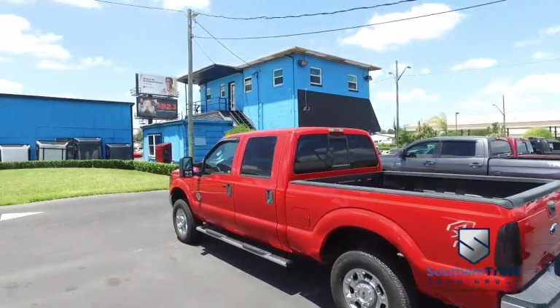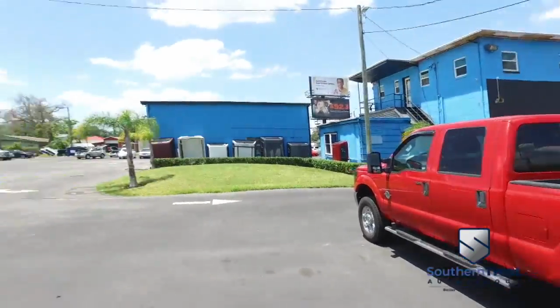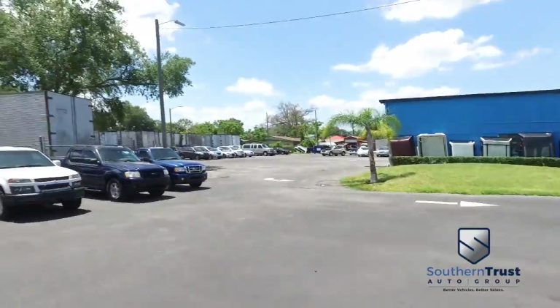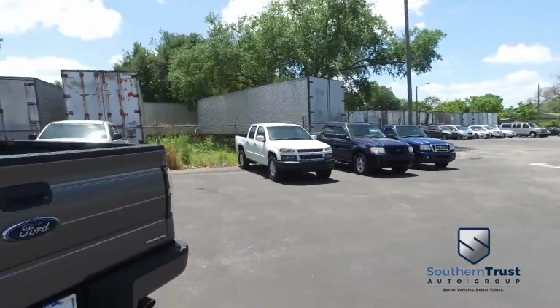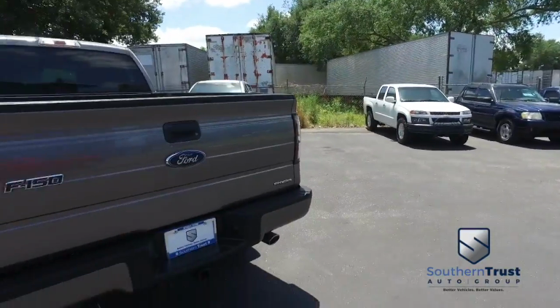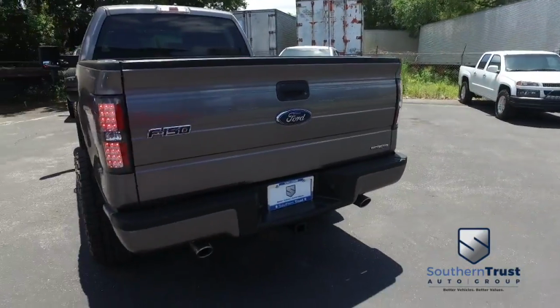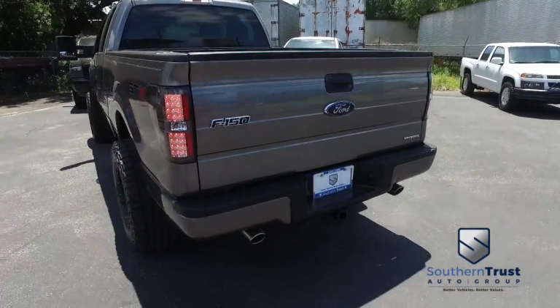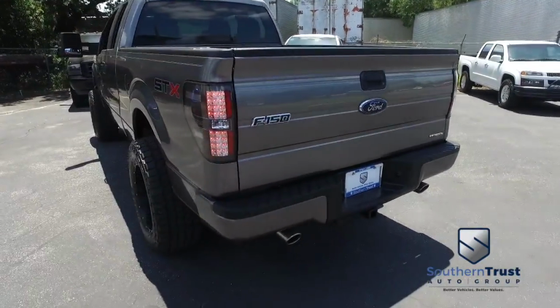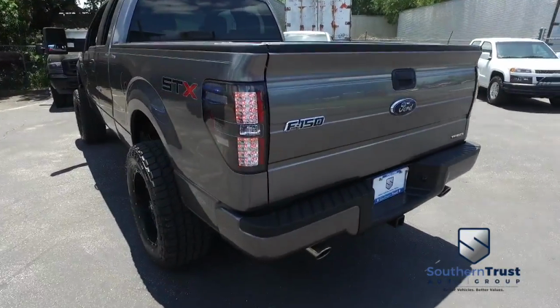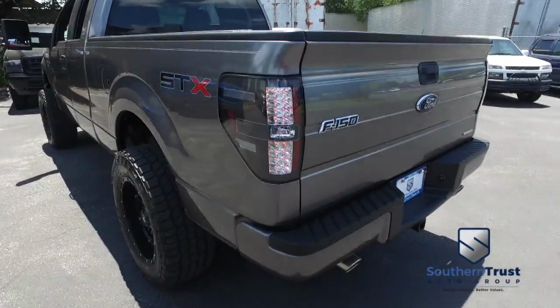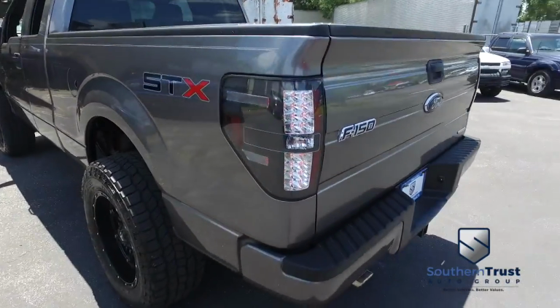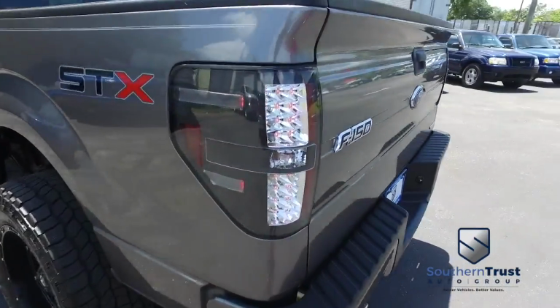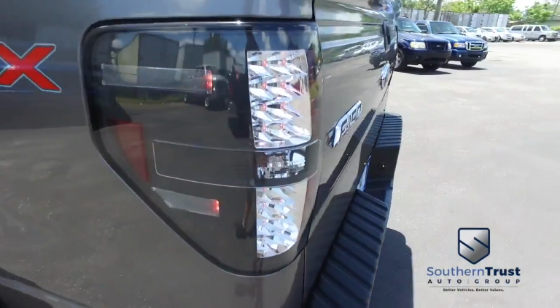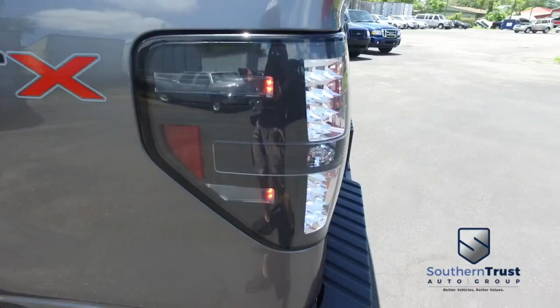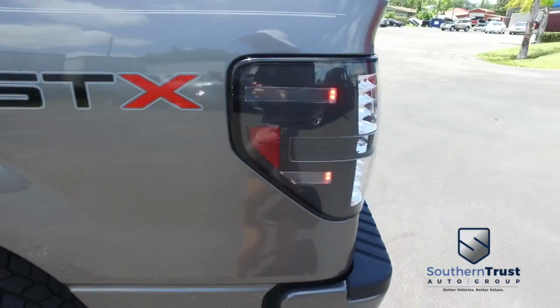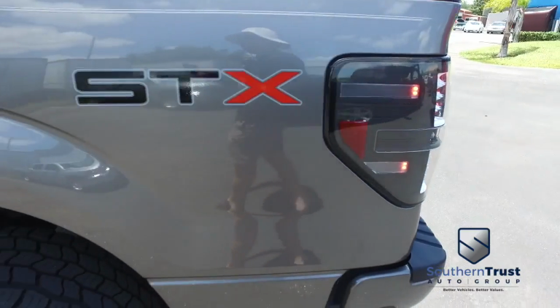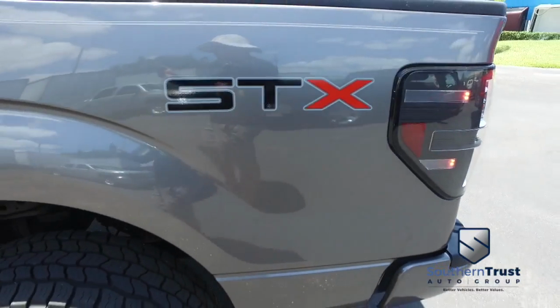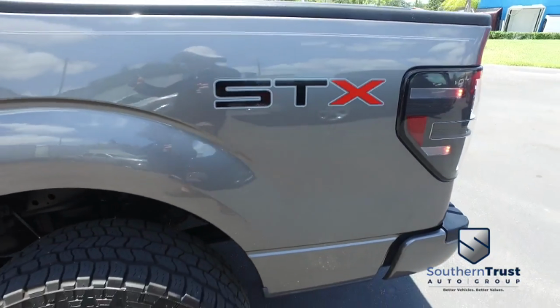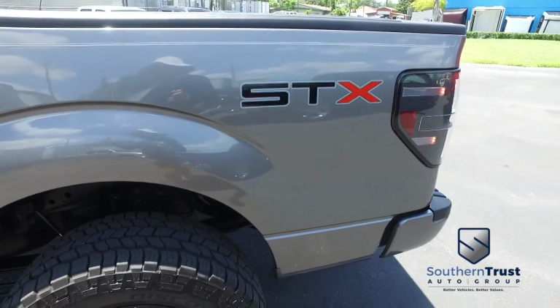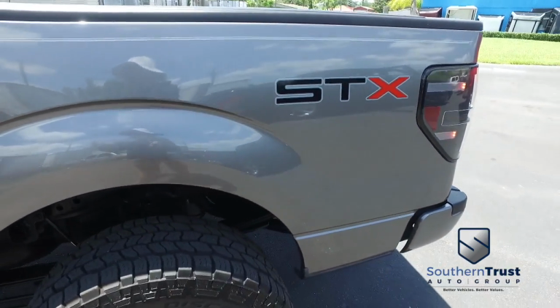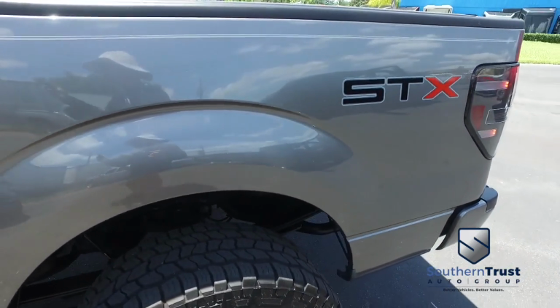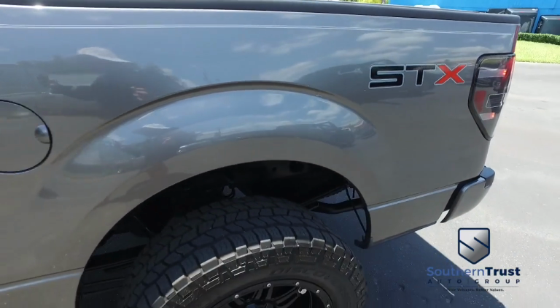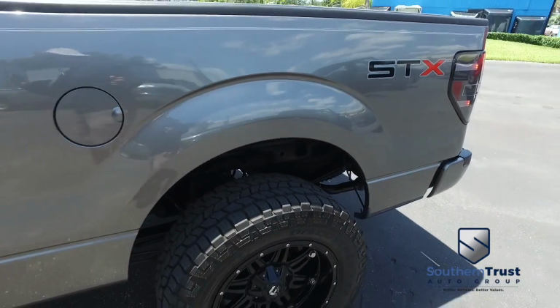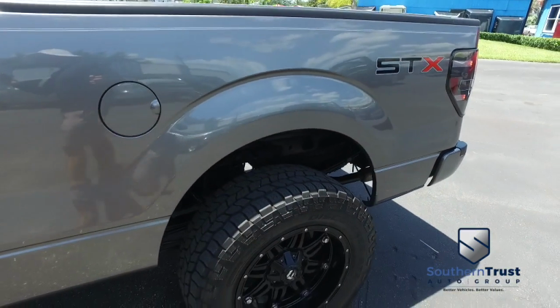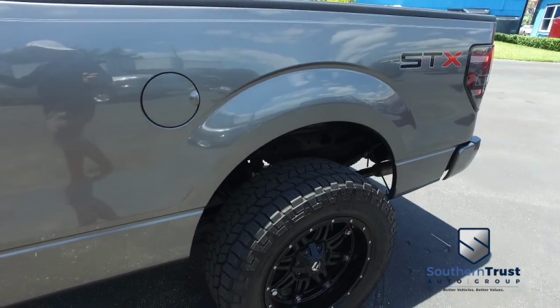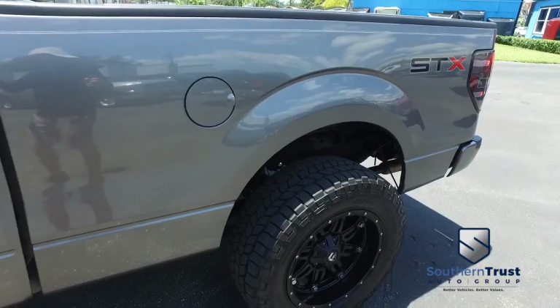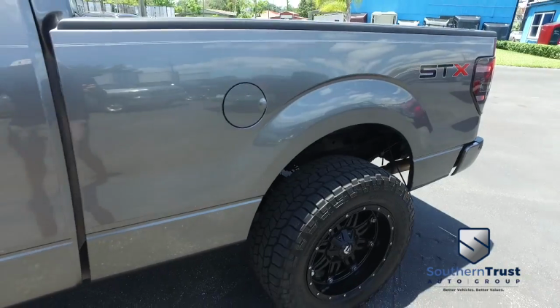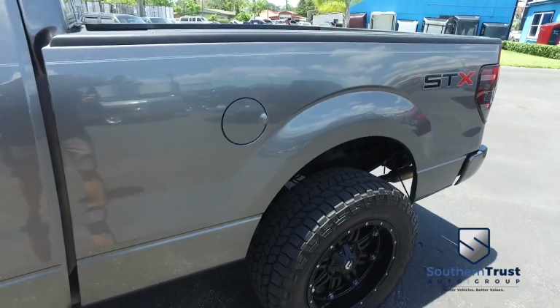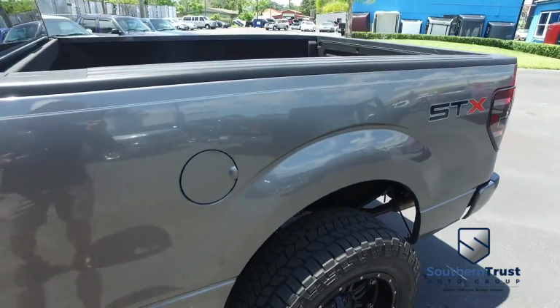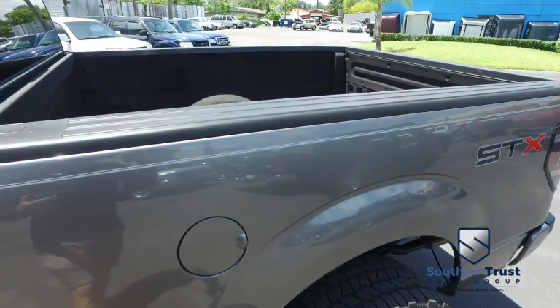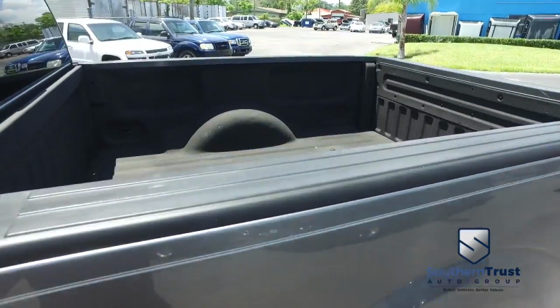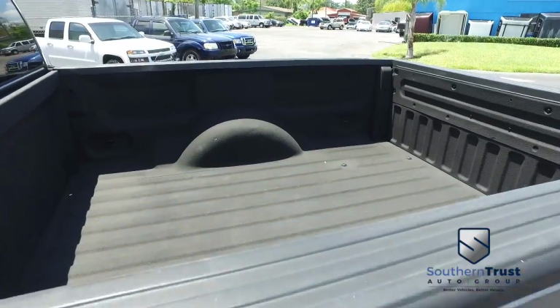Today, Southern Trust proudly presents this beautiful 2013, looking so fresh and so clean, extreme Ford F-150 crew cab. You got that amazing V8 rolling in my 5.0 liter muscle.